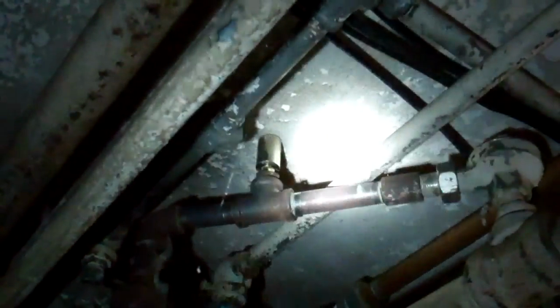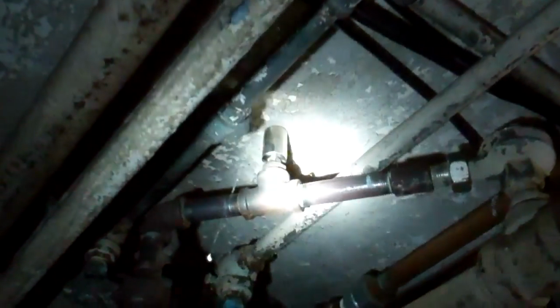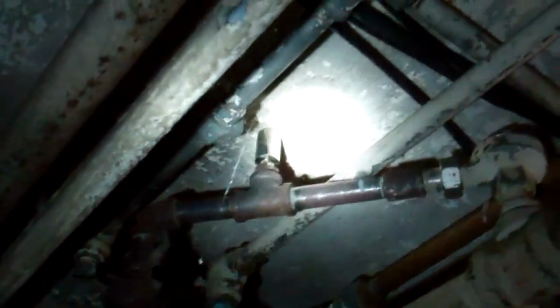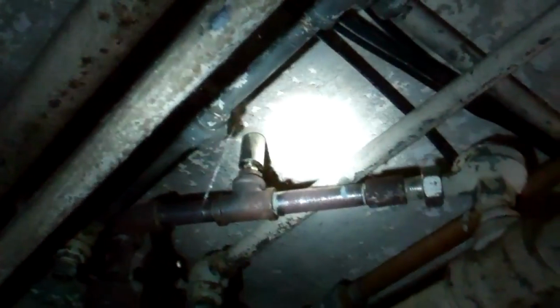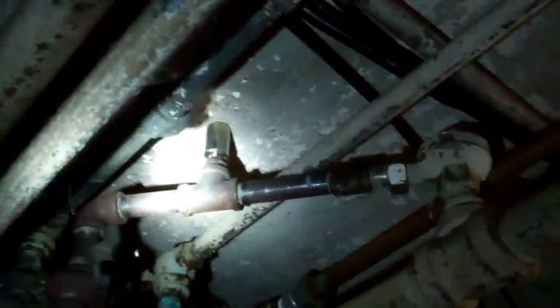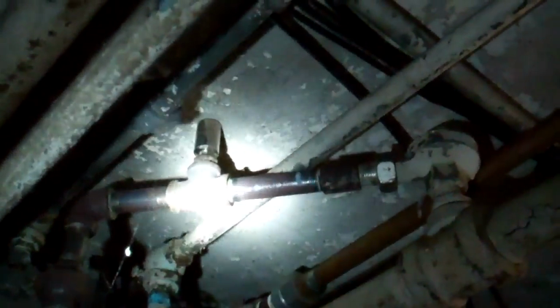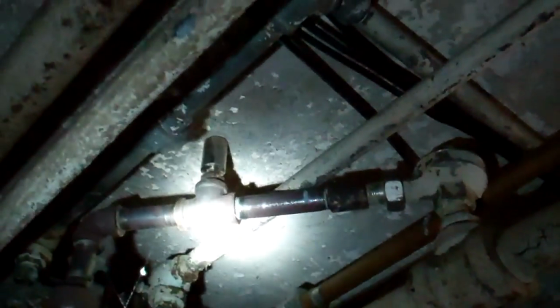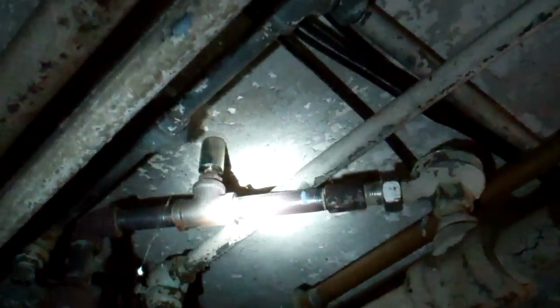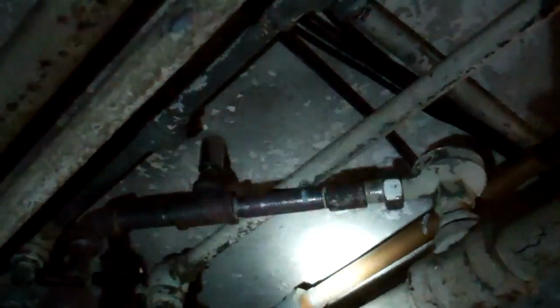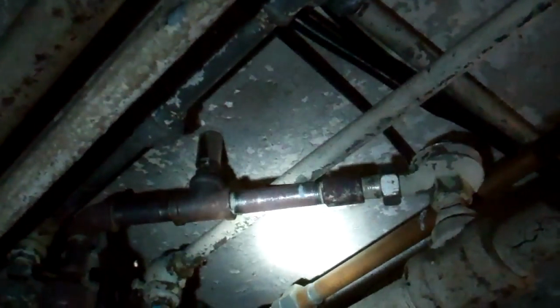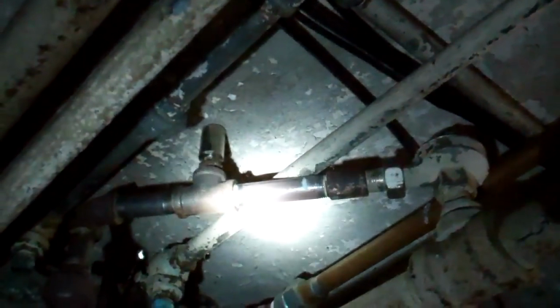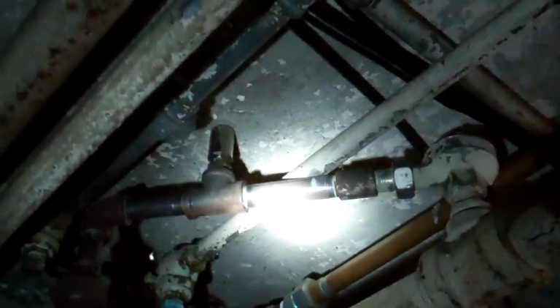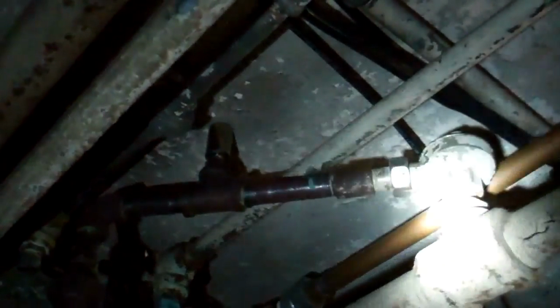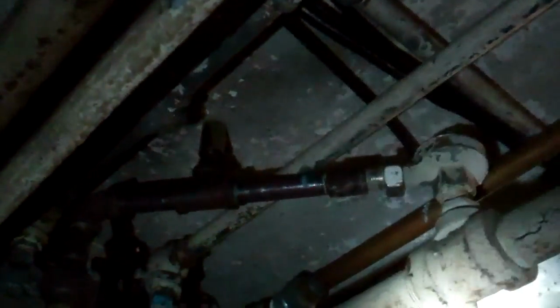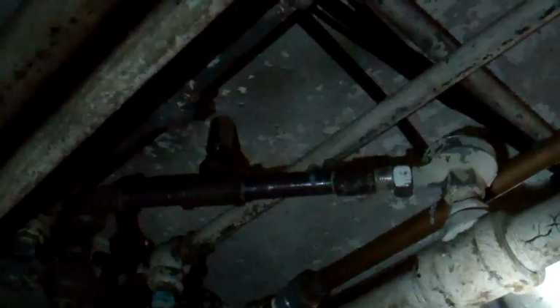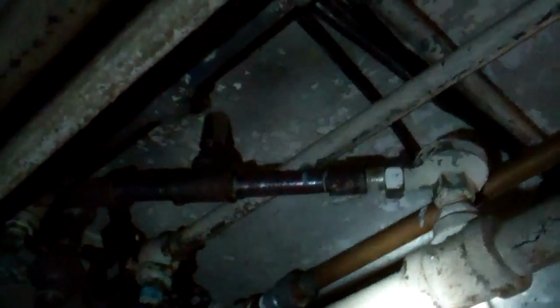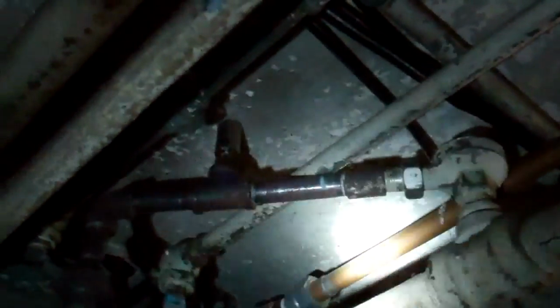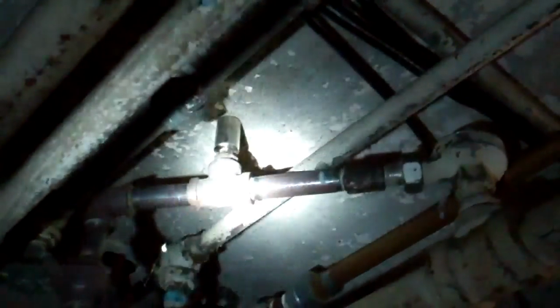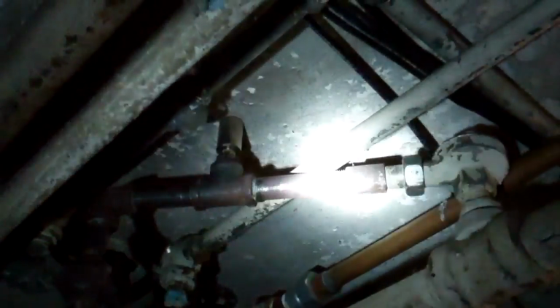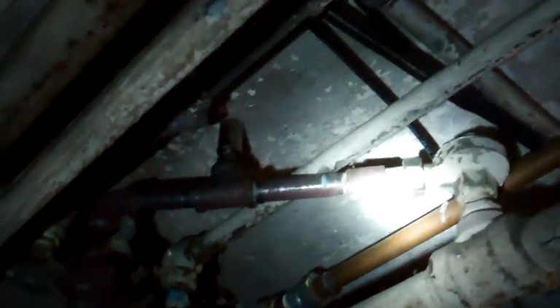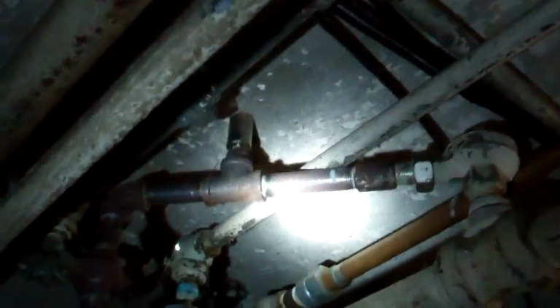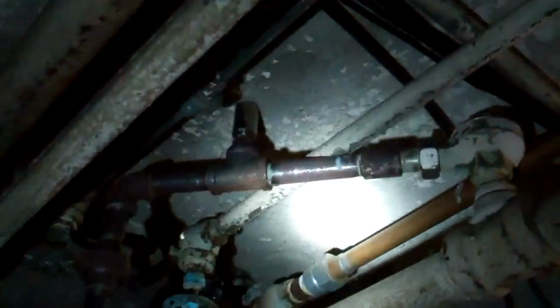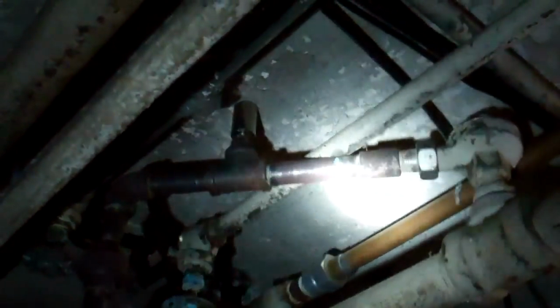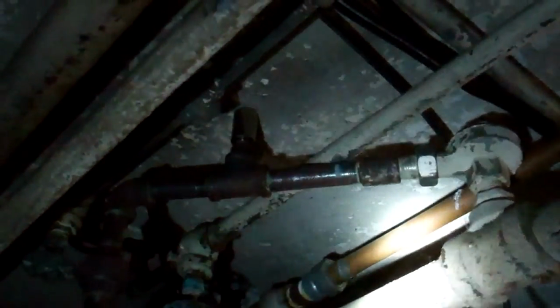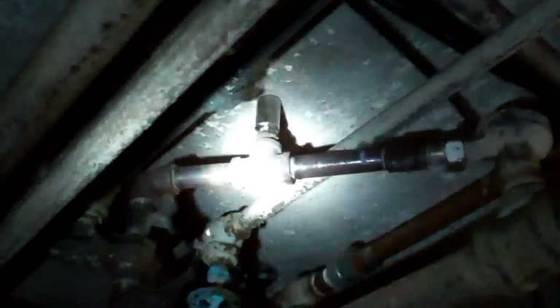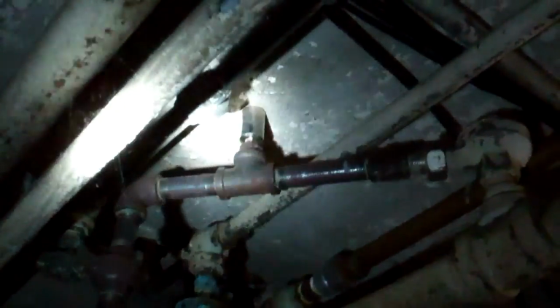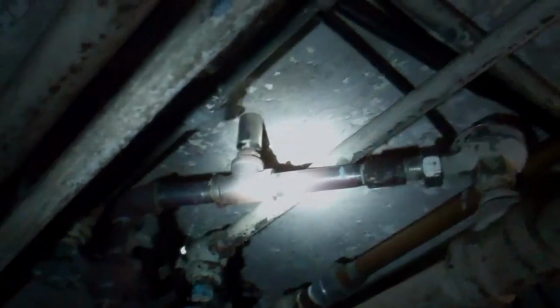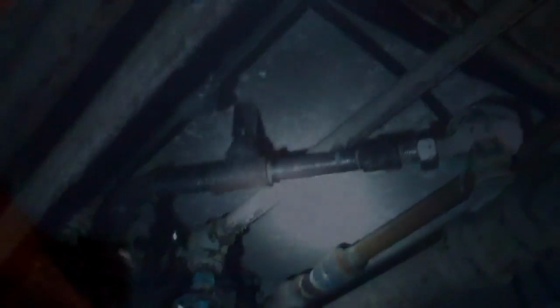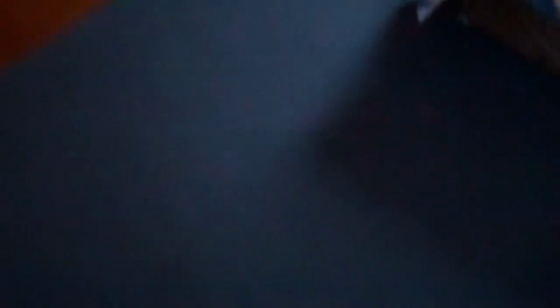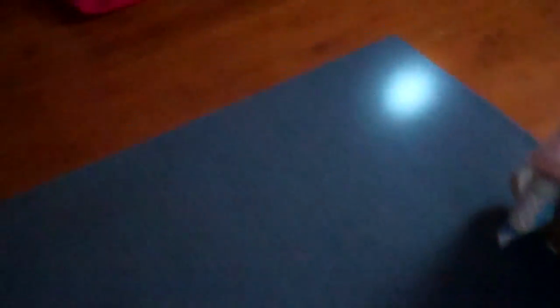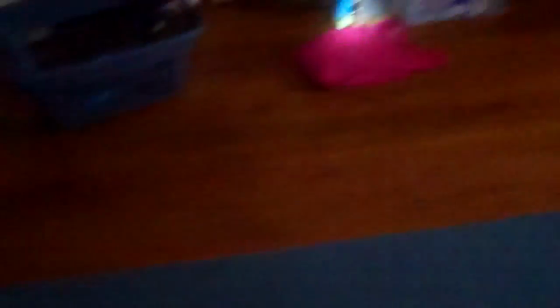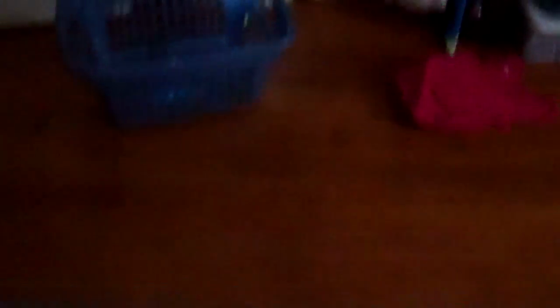The steam is going through the mains but not crossing into the radiators, and that is part of the airlock system. You want to get air vents at the ends of the mains but not allow steam into the return — not allow steam into the radiators — by air-locking the return.